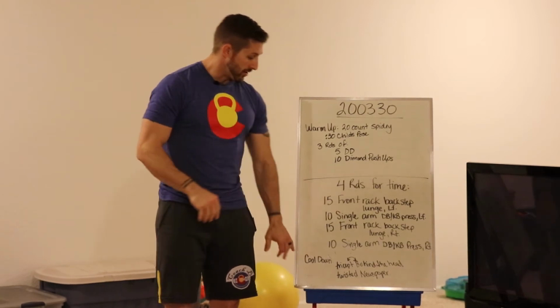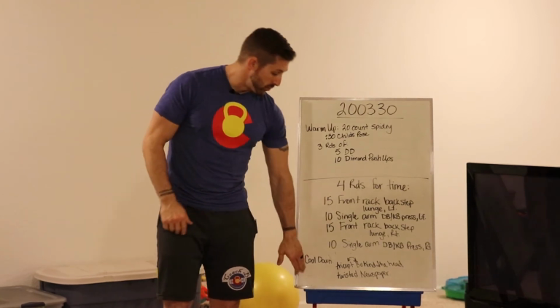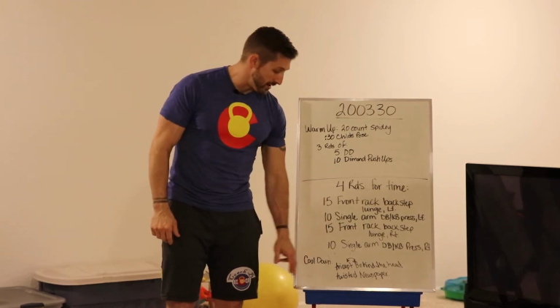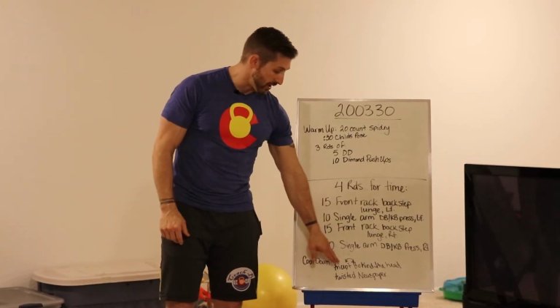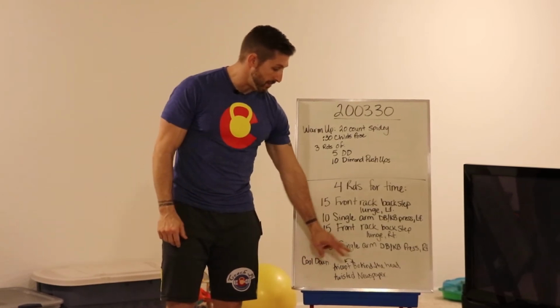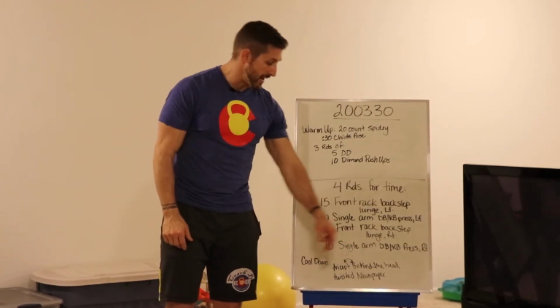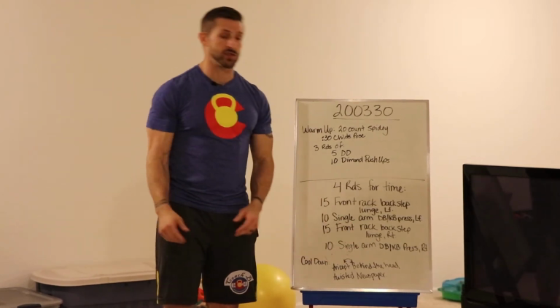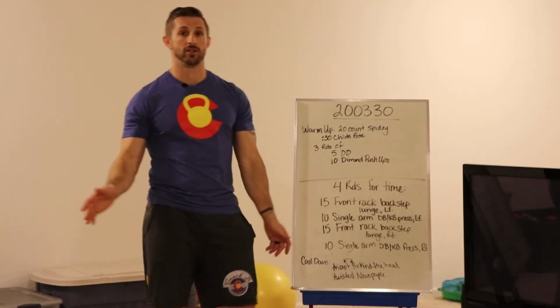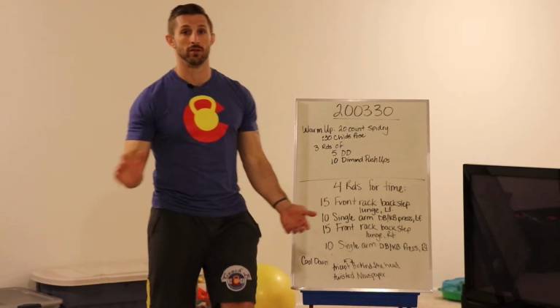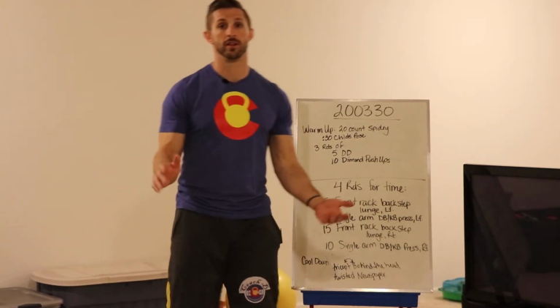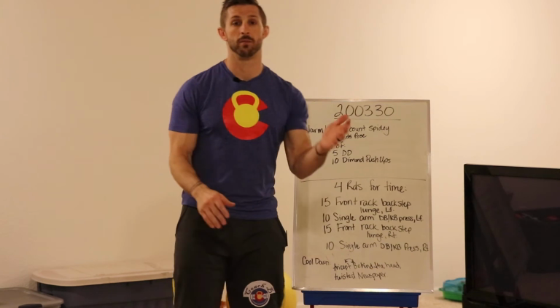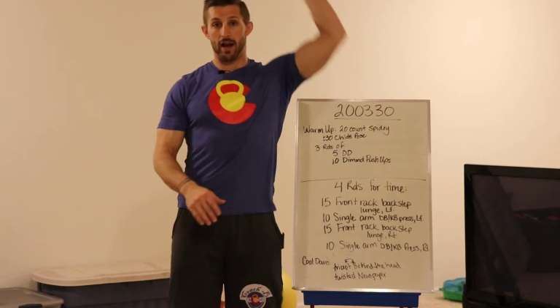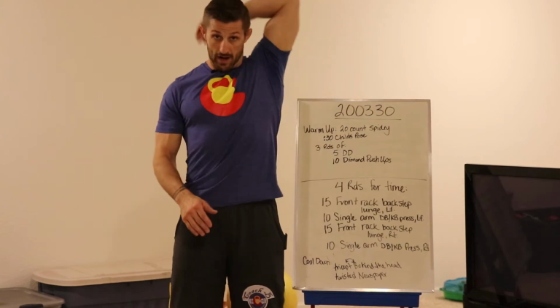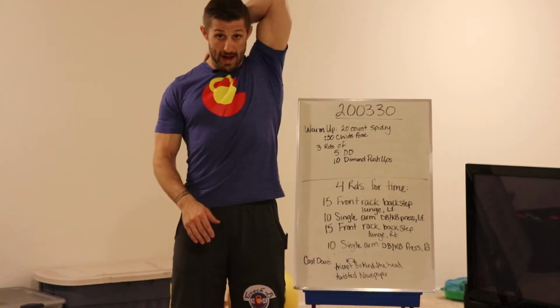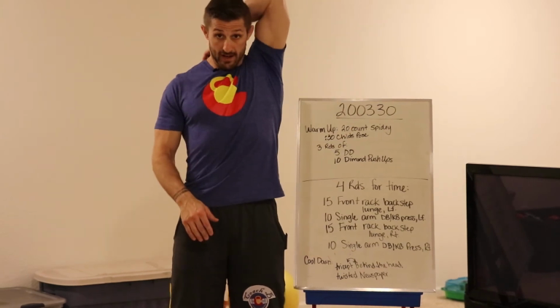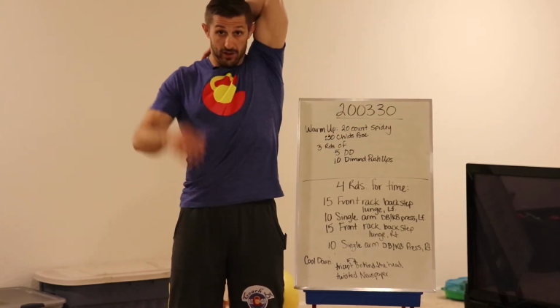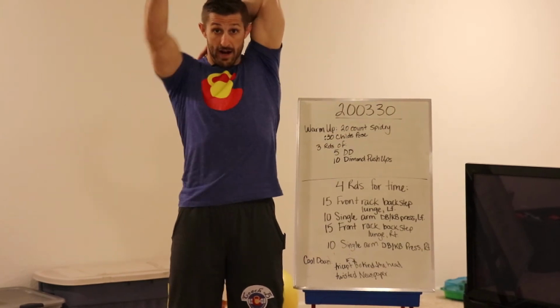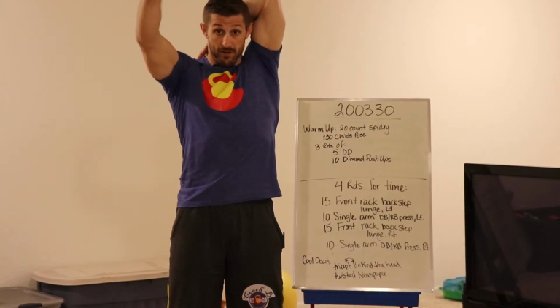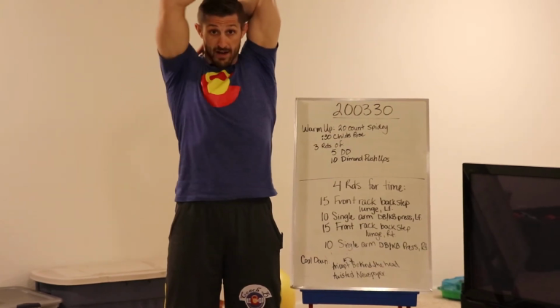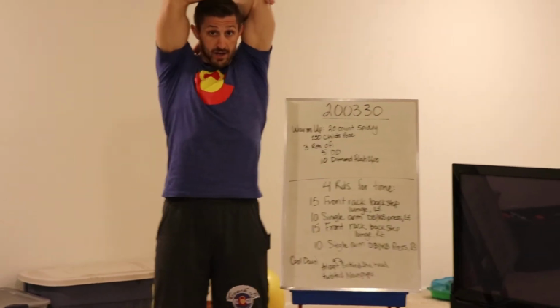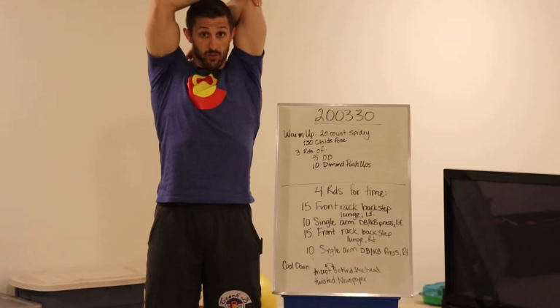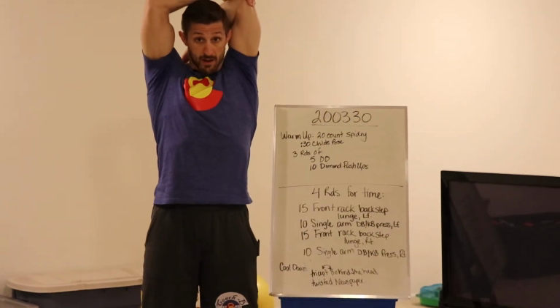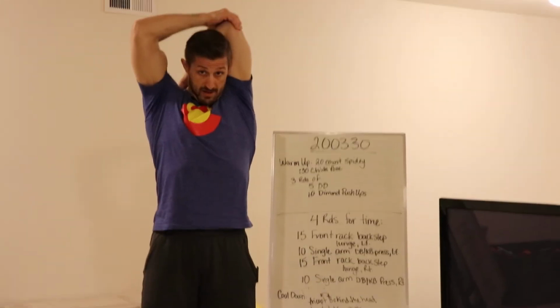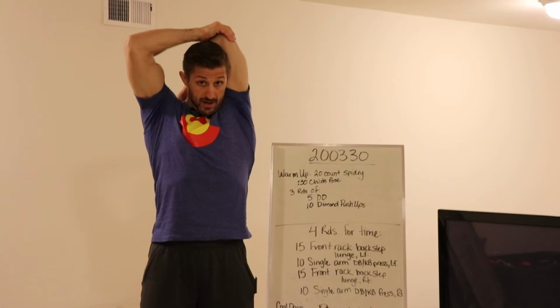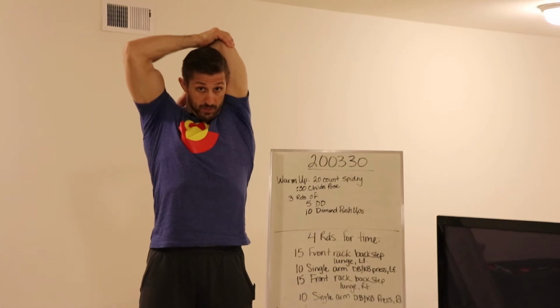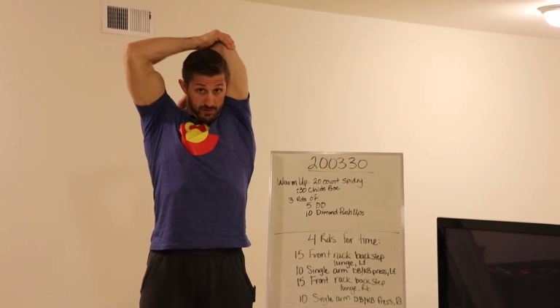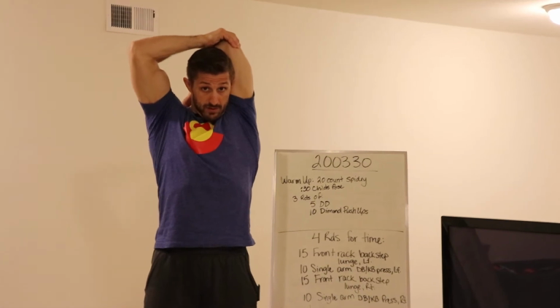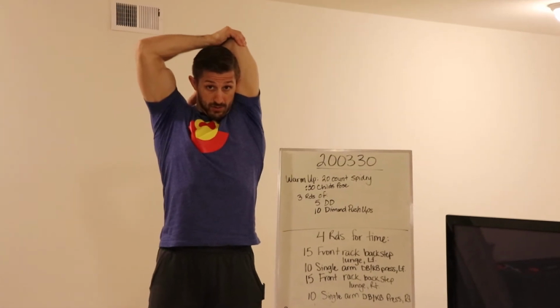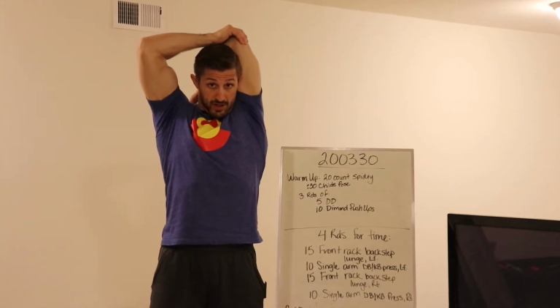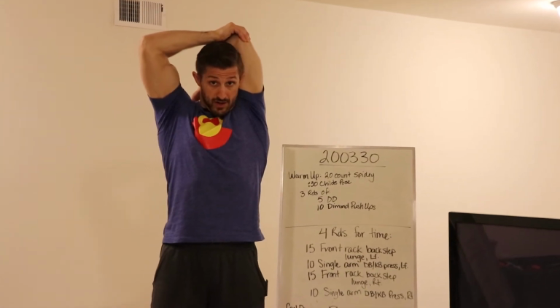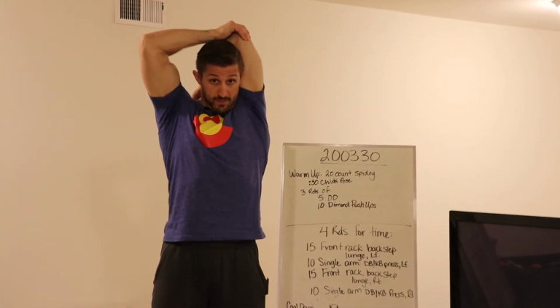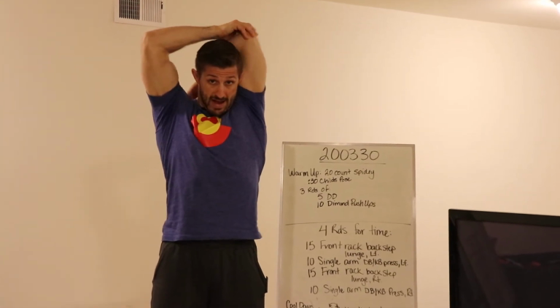For the cool-down, you have a tricep behind-the-head stretch. You're literally just going to put your hand behind your back like you're trying to pat yourself on the back, grab and pull. You're stretching out that tricep and that lat.